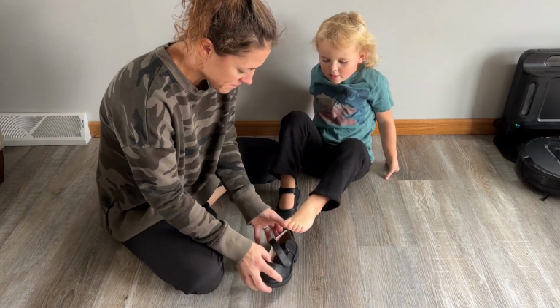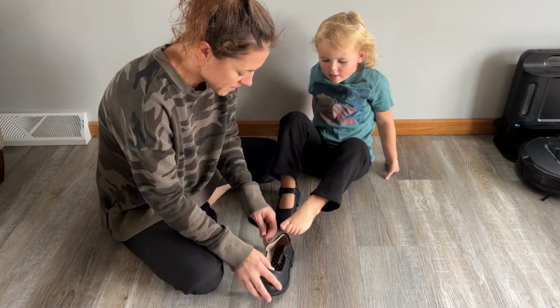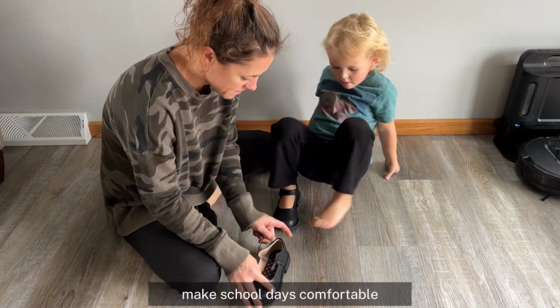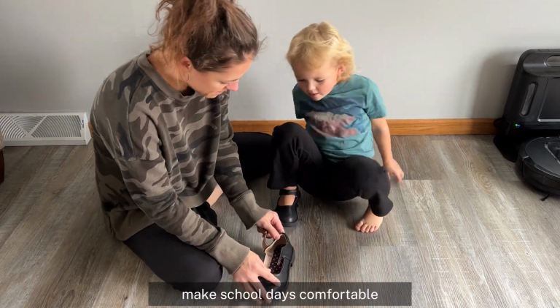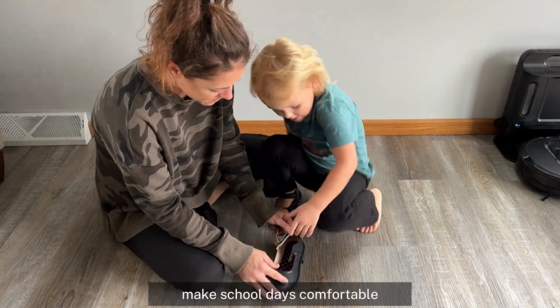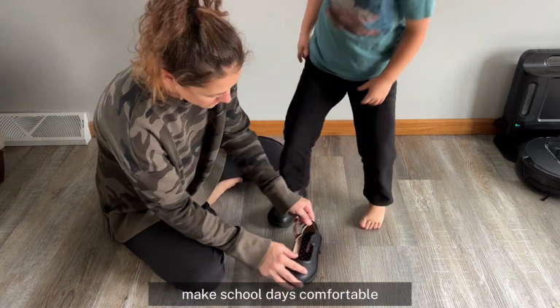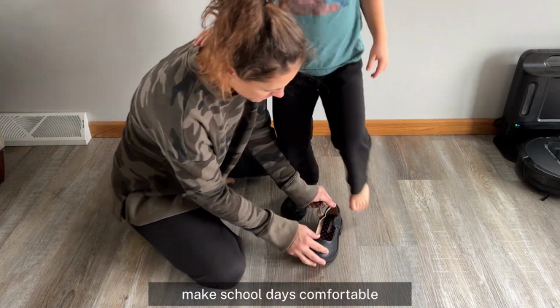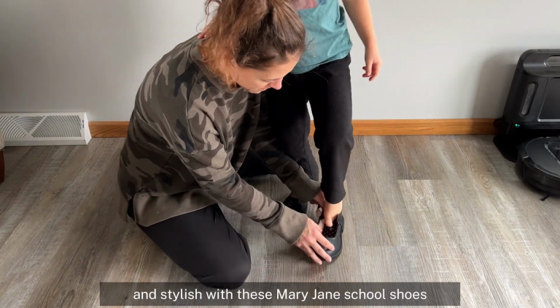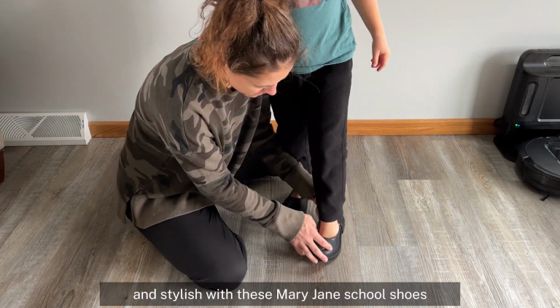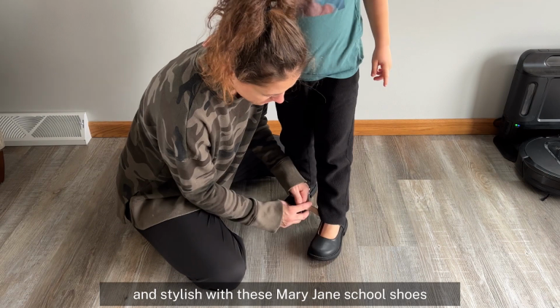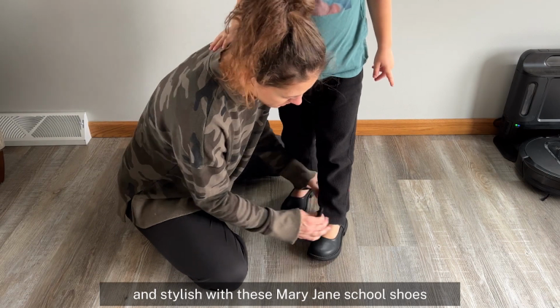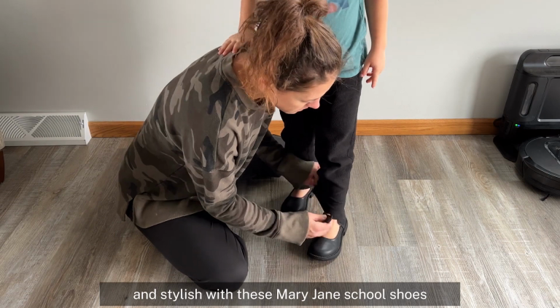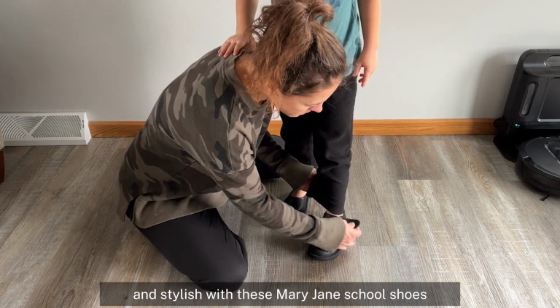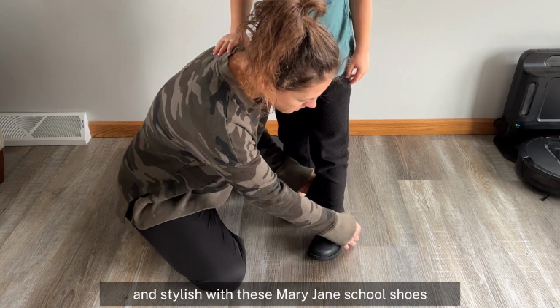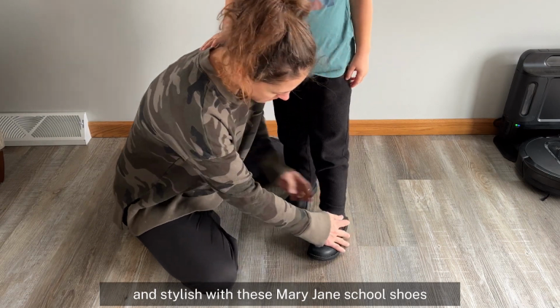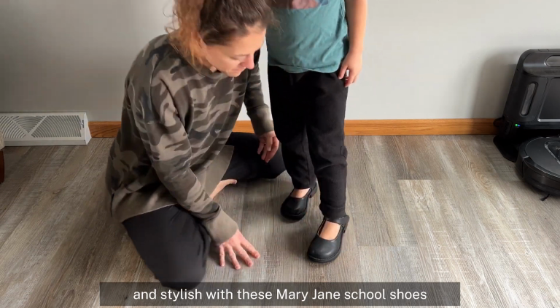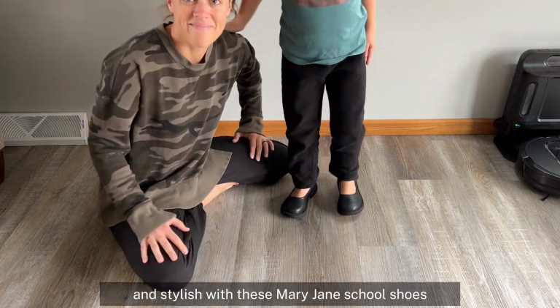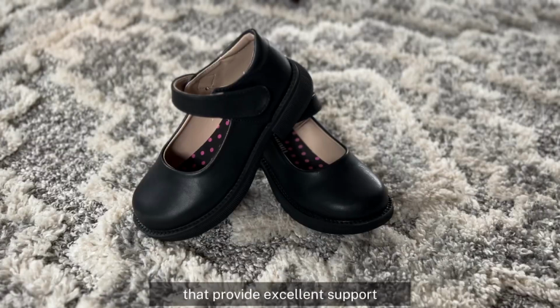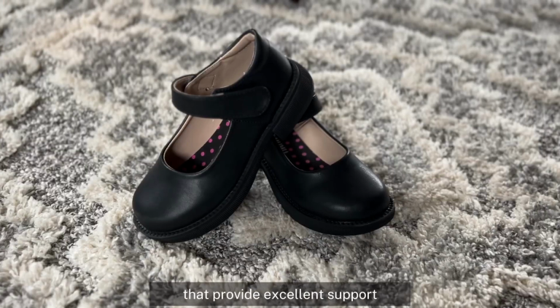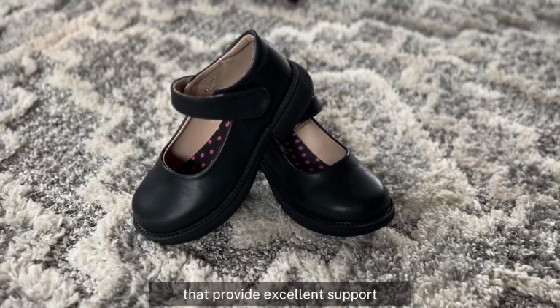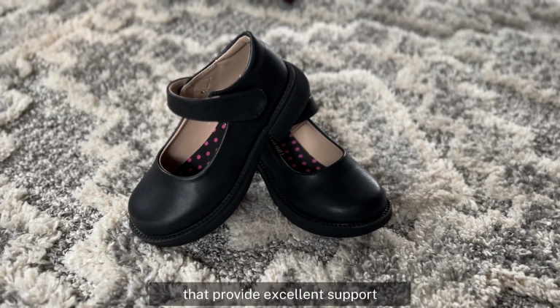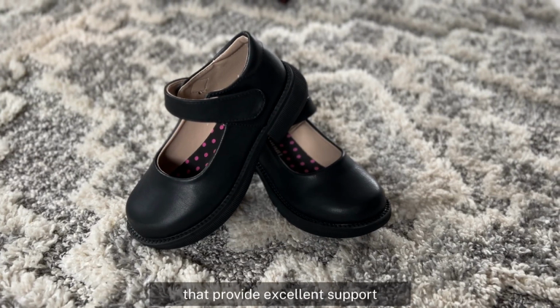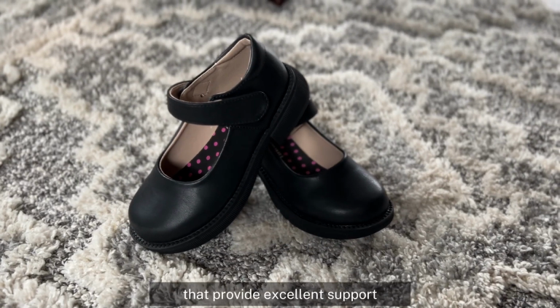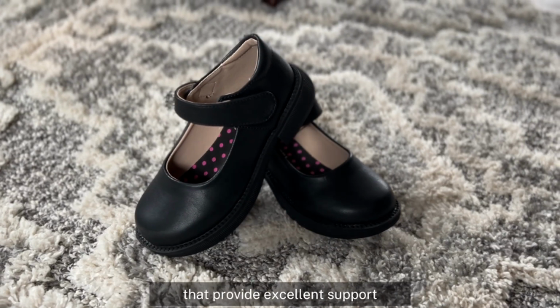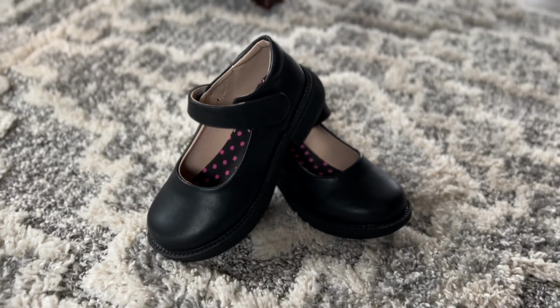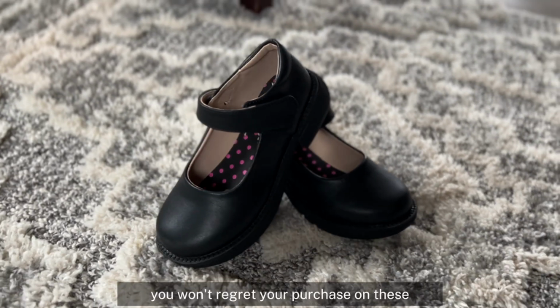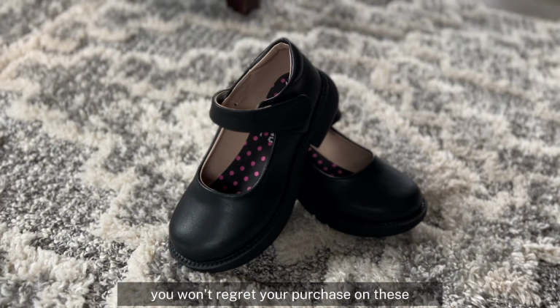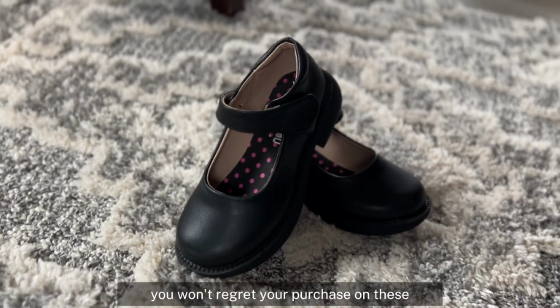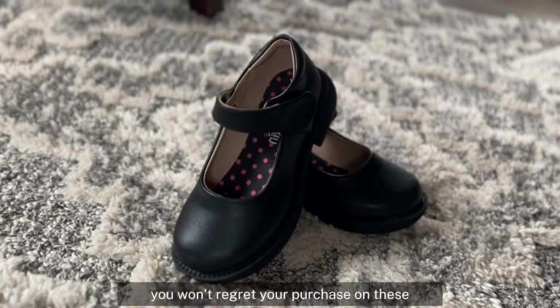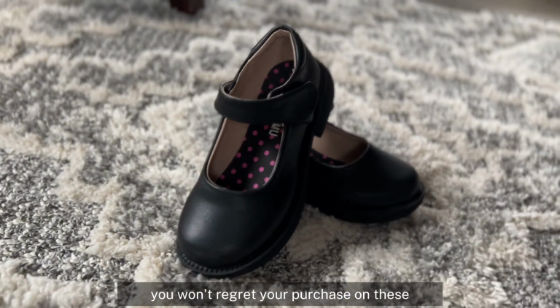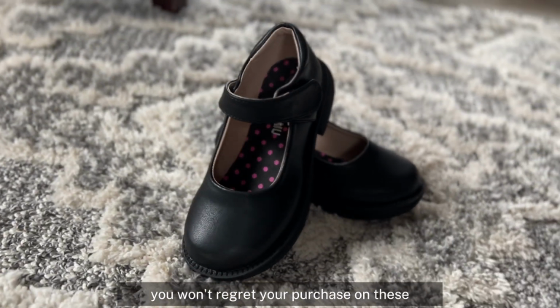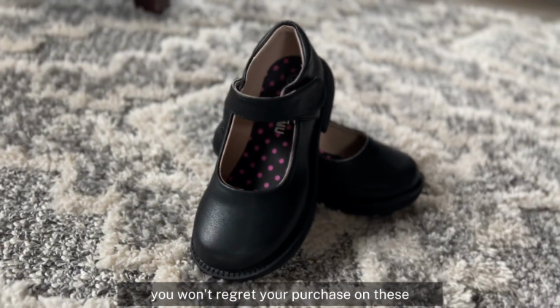Make school days comfortable and stylish with these Mary Jane school shoes that provide excellent support. You won't regret your purchase on these.